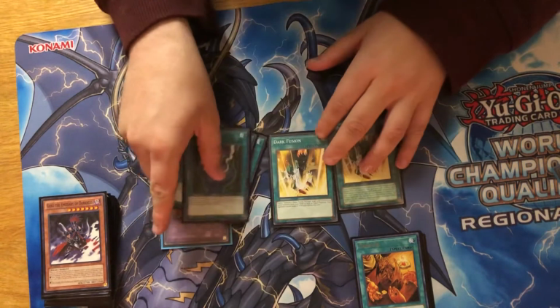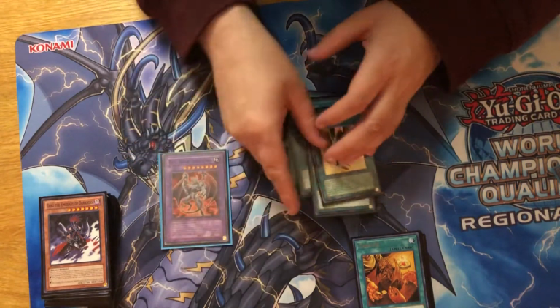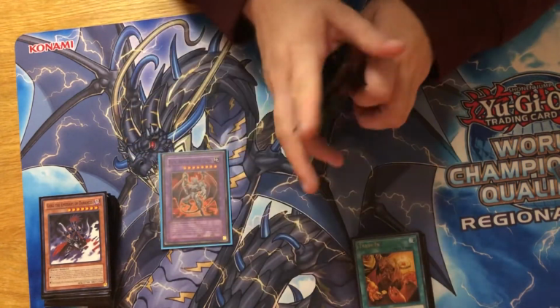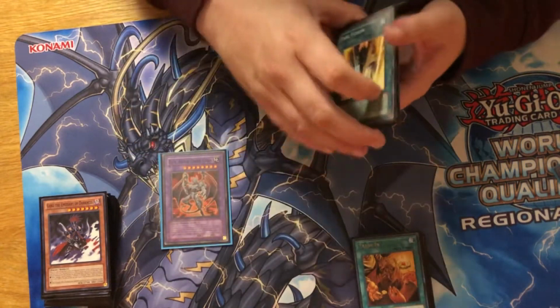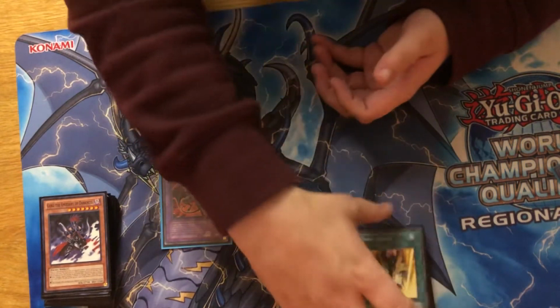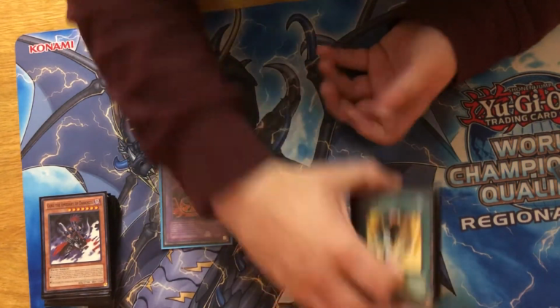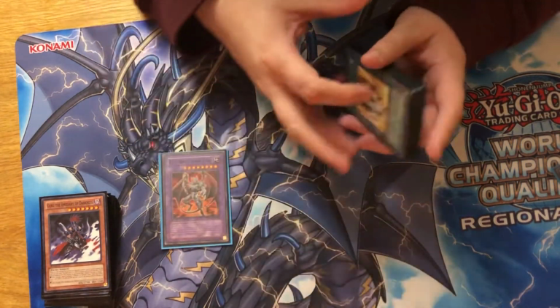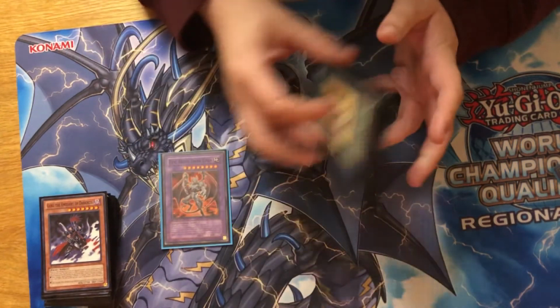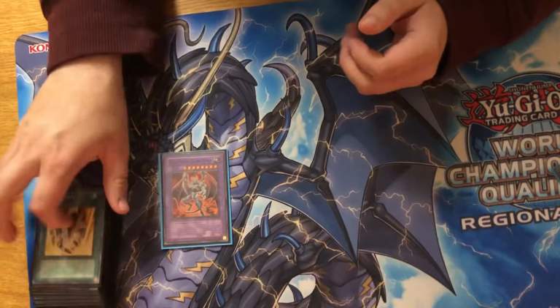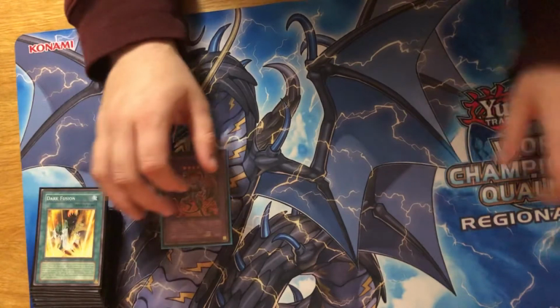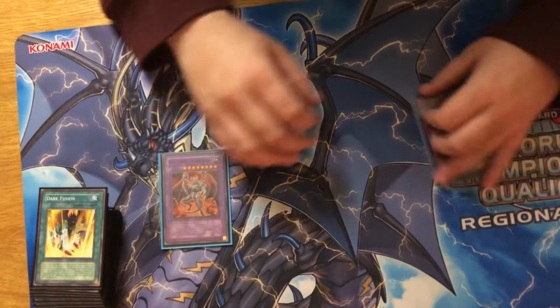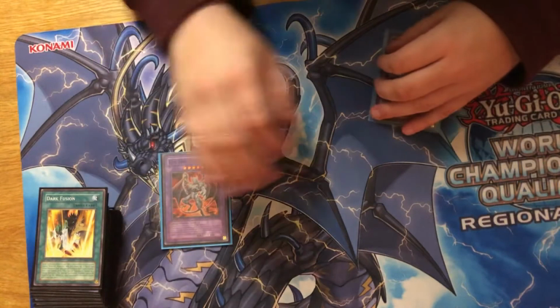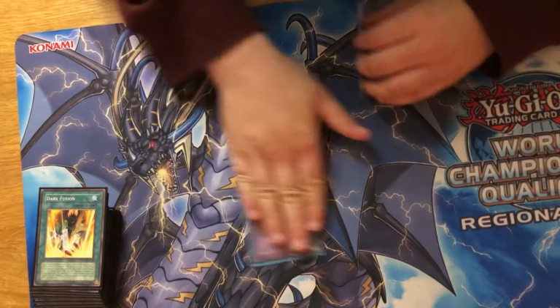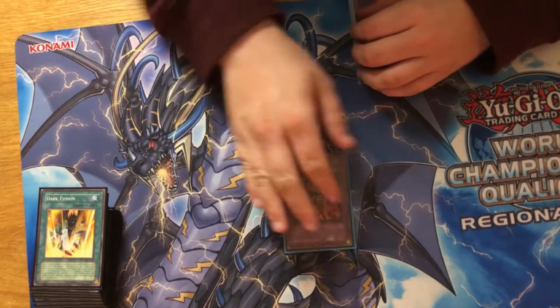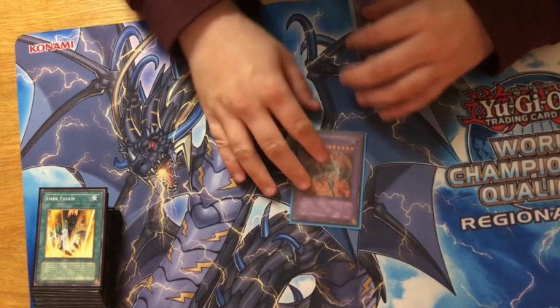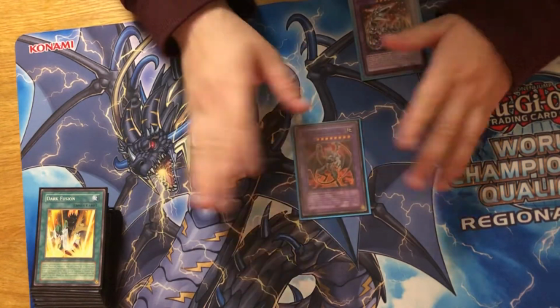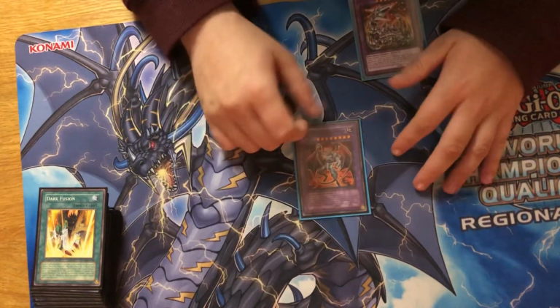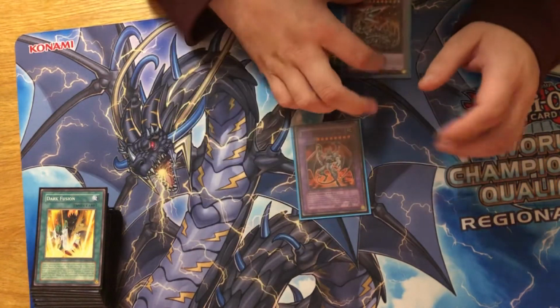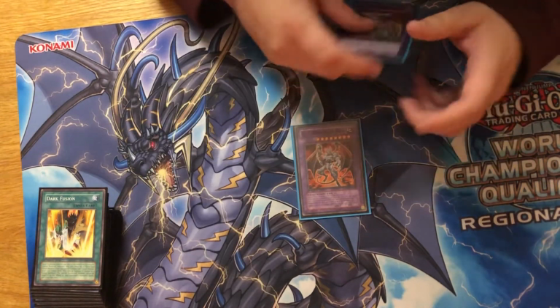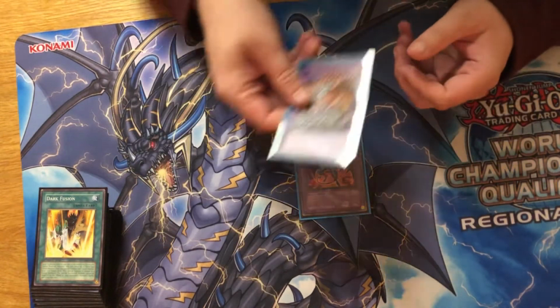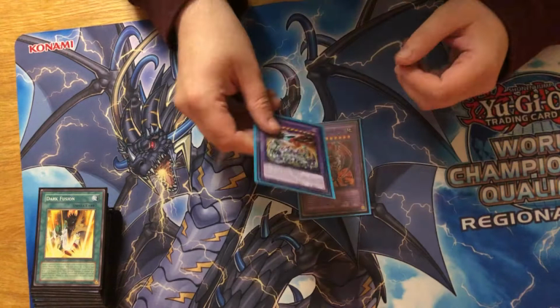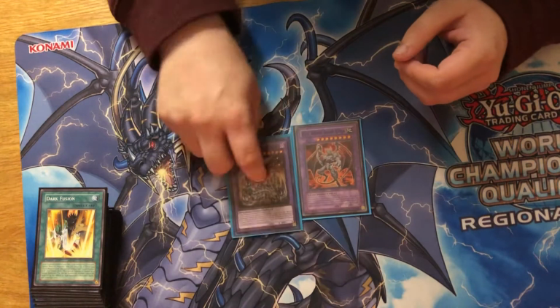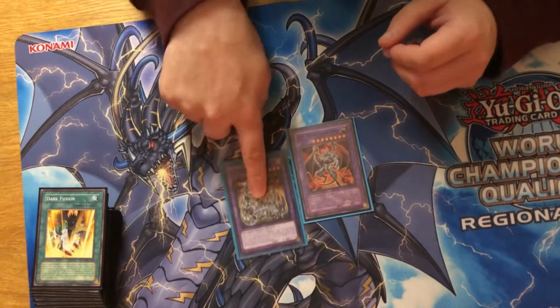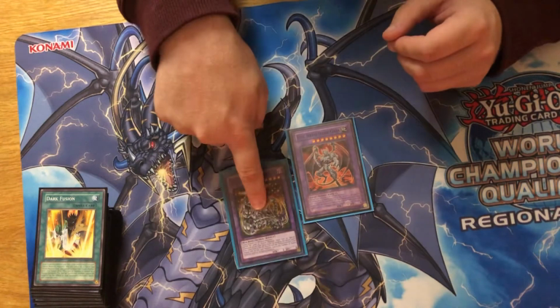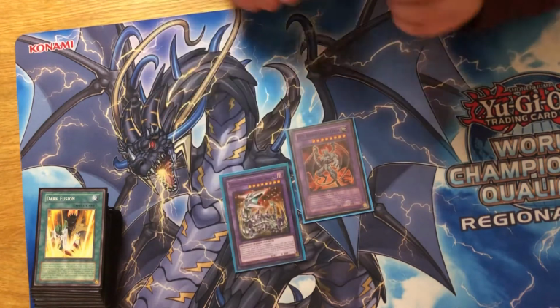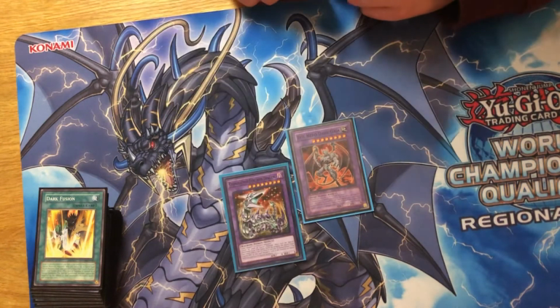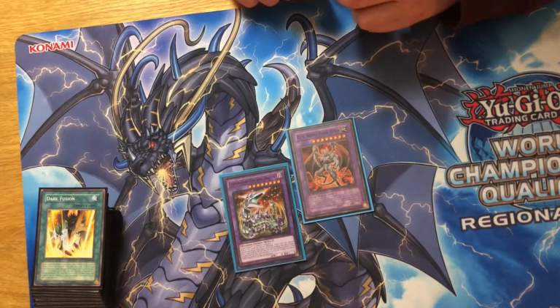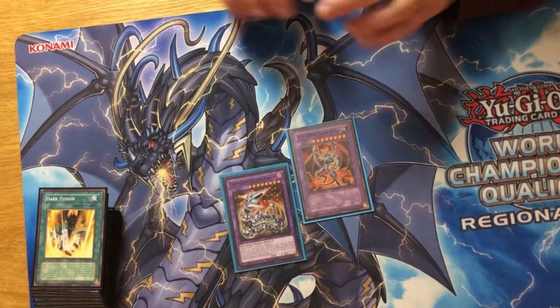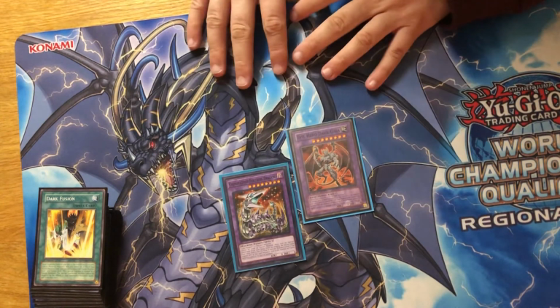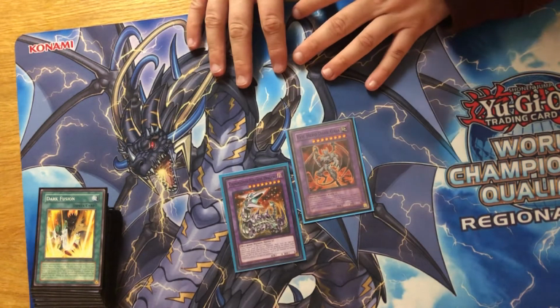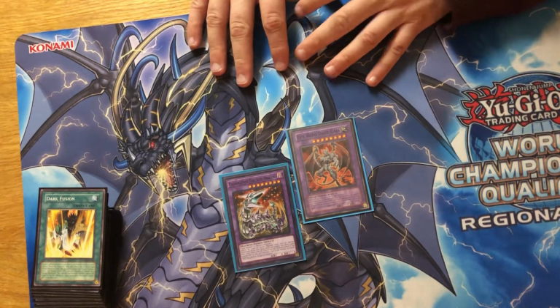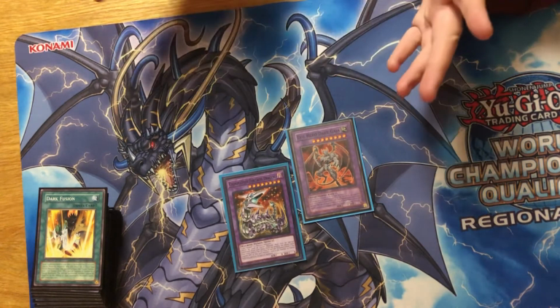That is the main deck. It has 41 cards. The extra deck is three copies of this card — that's all that matters — and as many copies of this card as you want just because of the side deck.